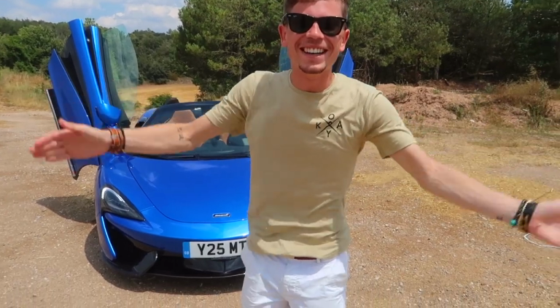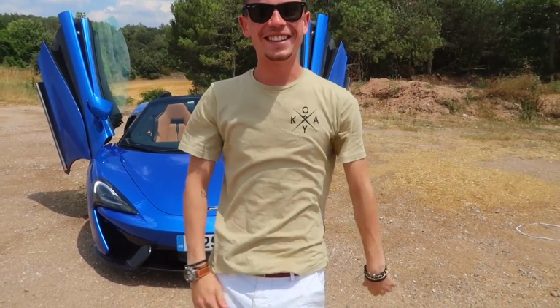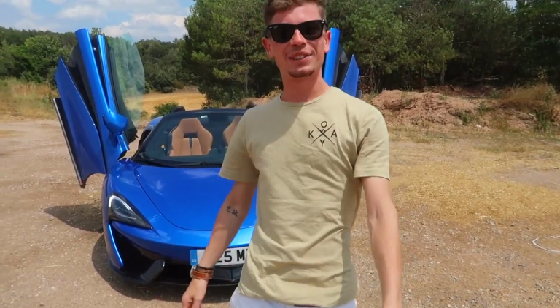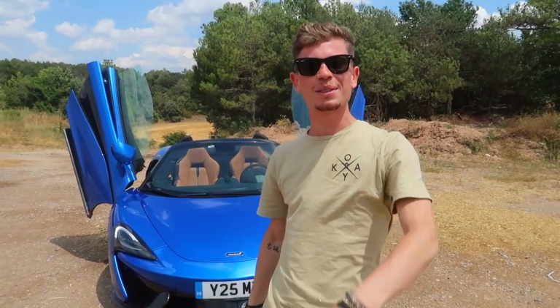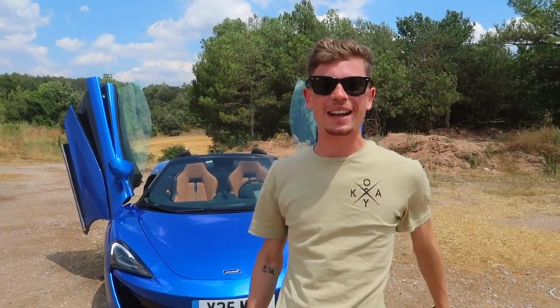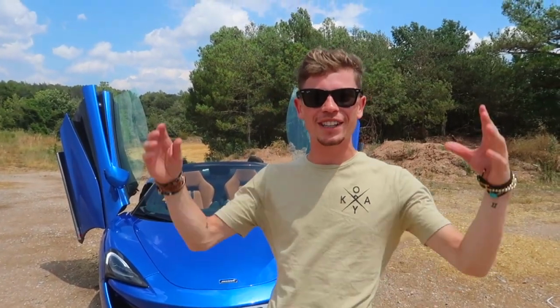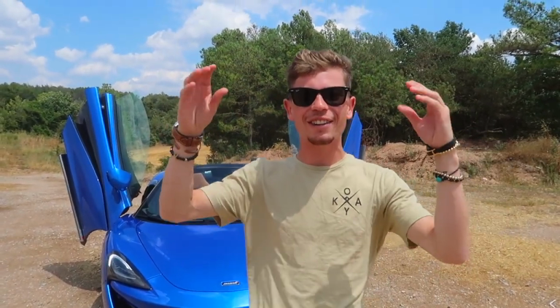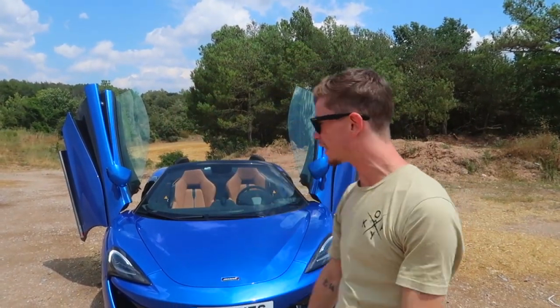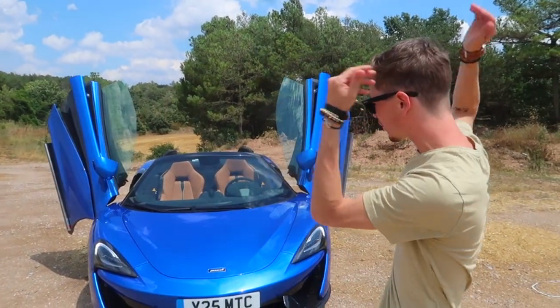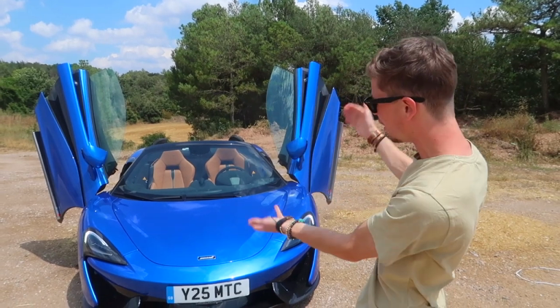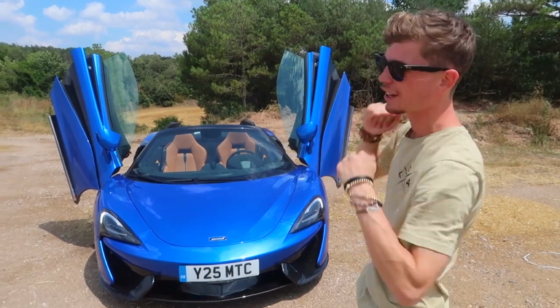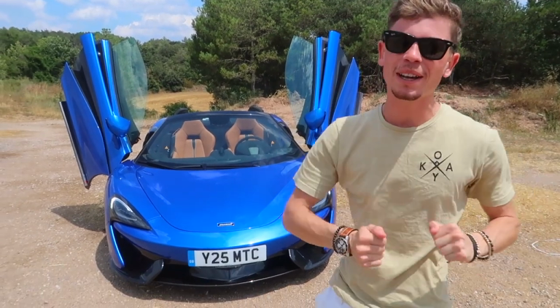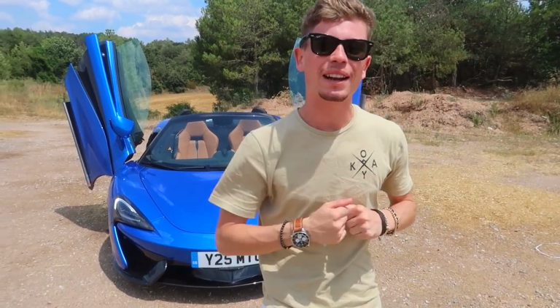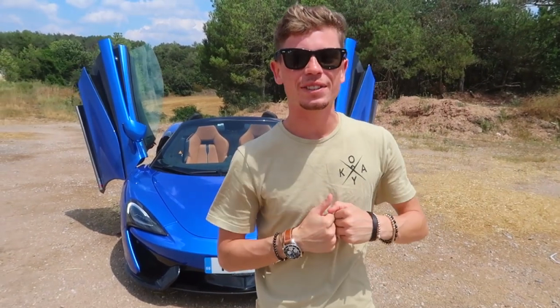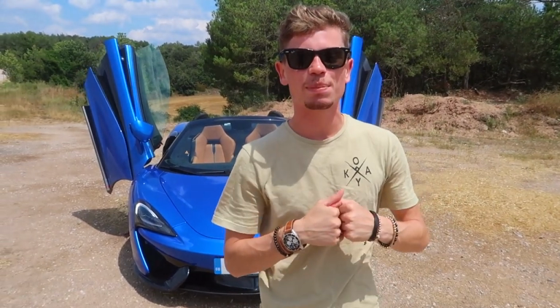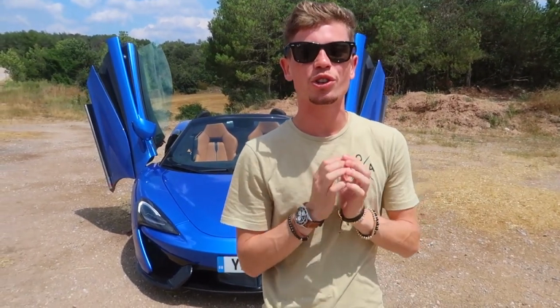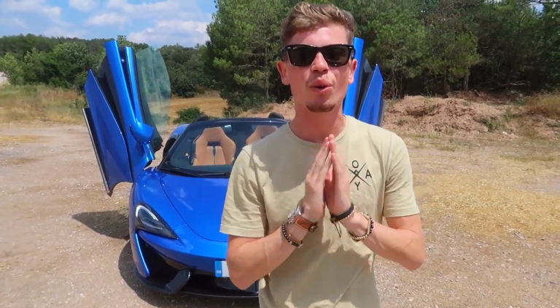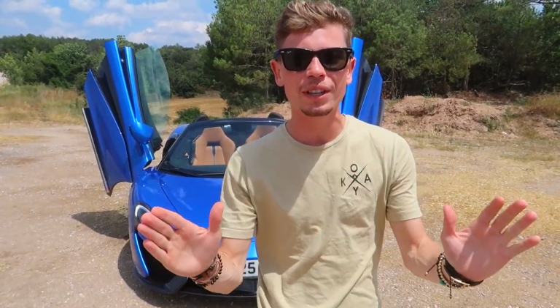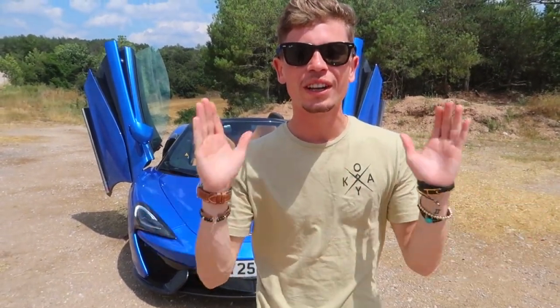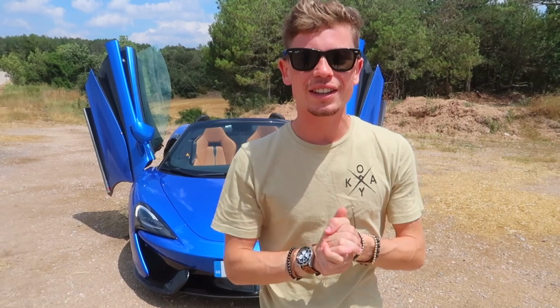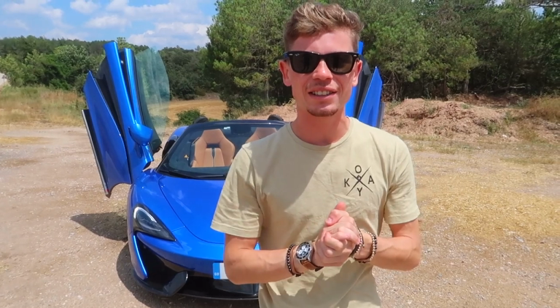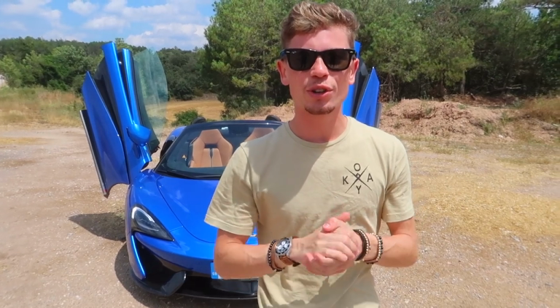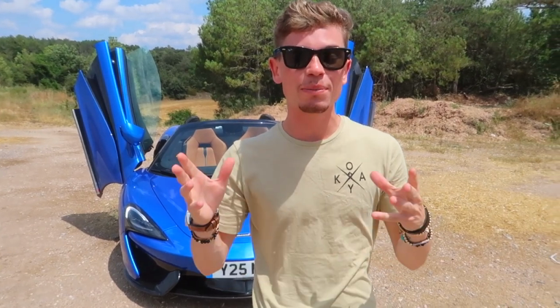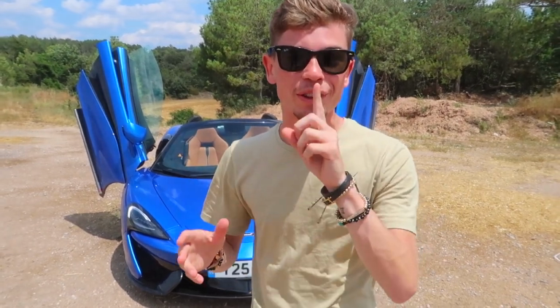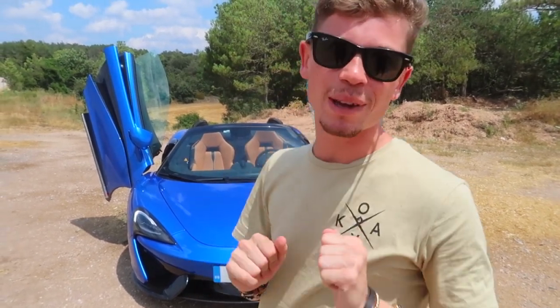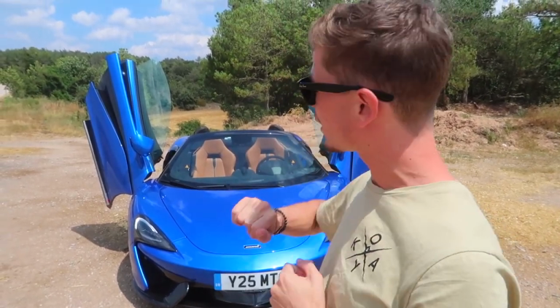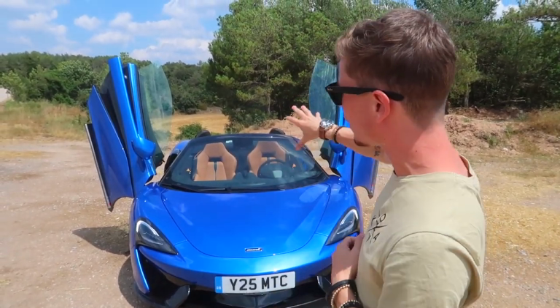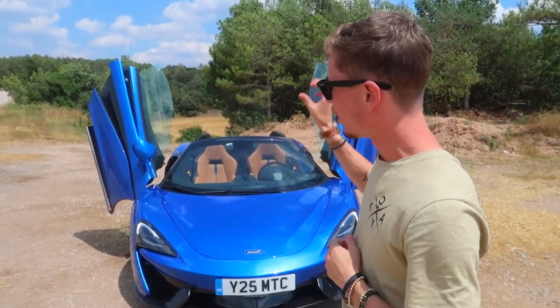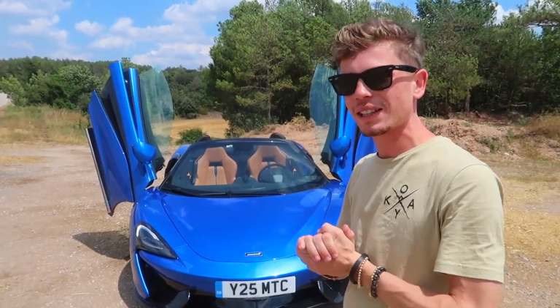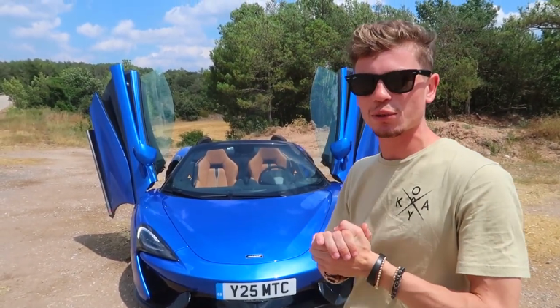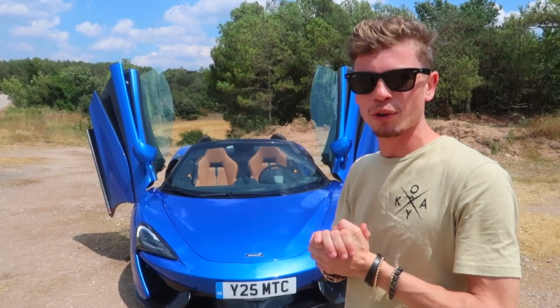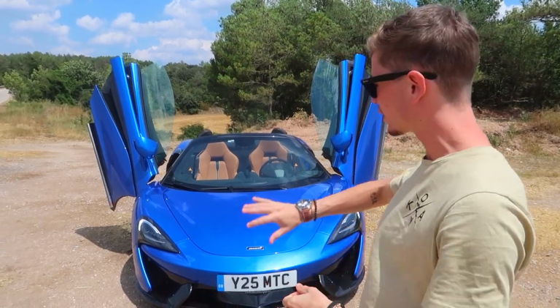Morning, we've got James behind the camera and today we are doing an experience video on the brand new McLaren 570S Spider. I want to show you all the features that this car has which could potentially be new, although there aren't that many because this is effectively a 570S without the roof.